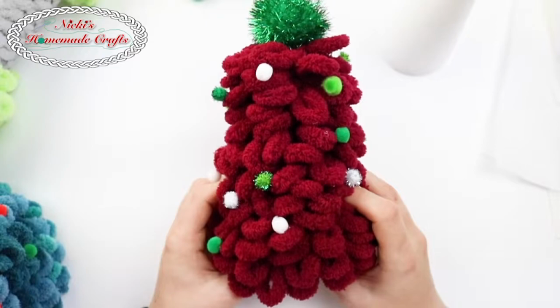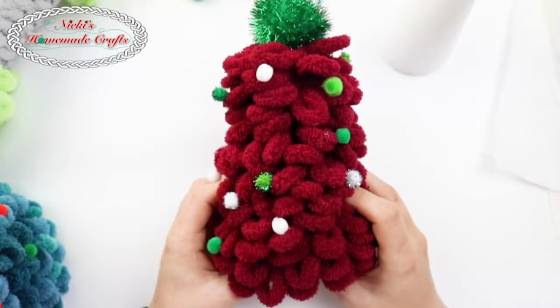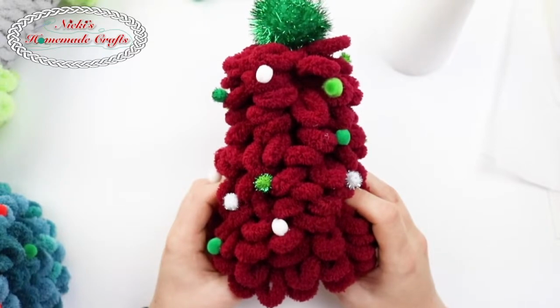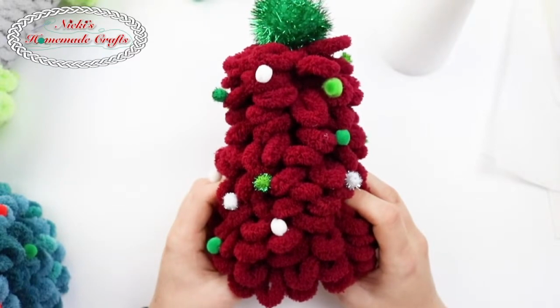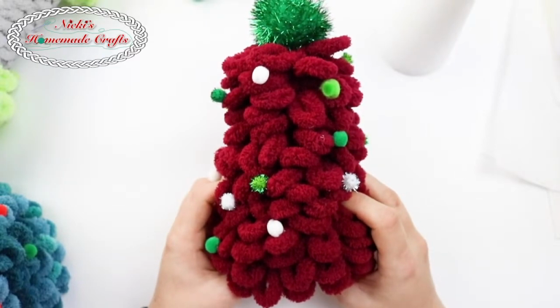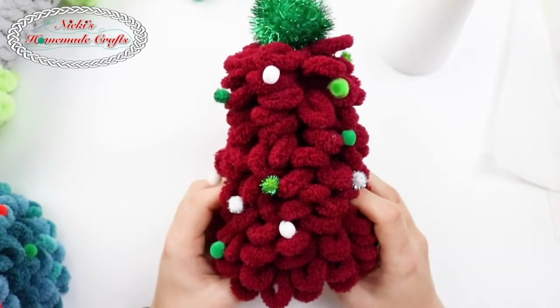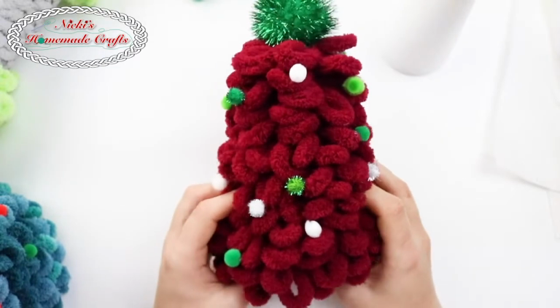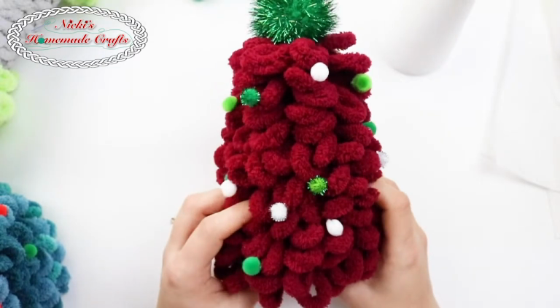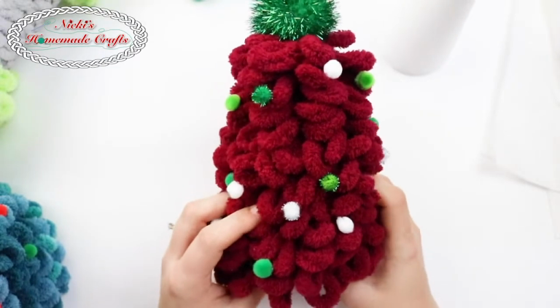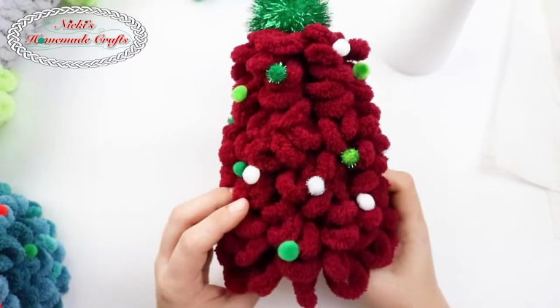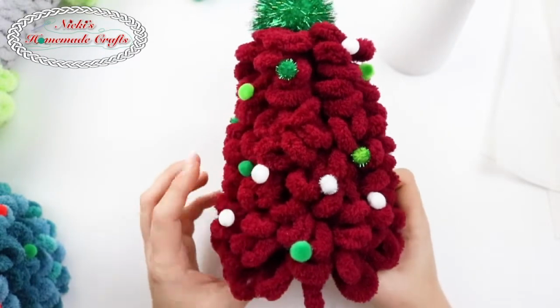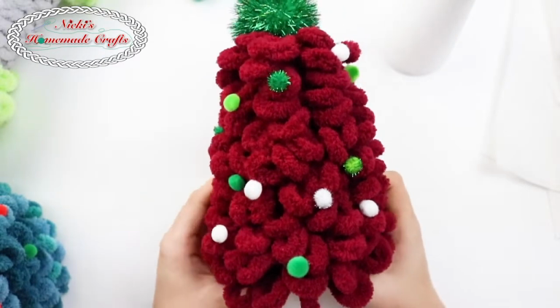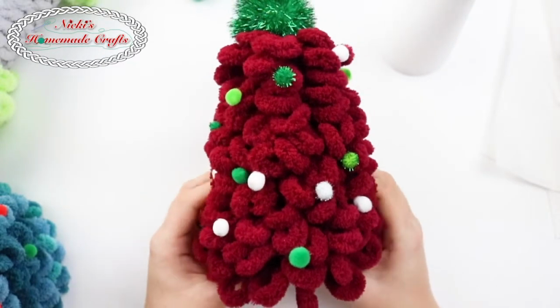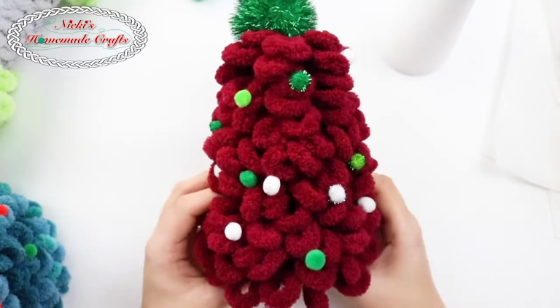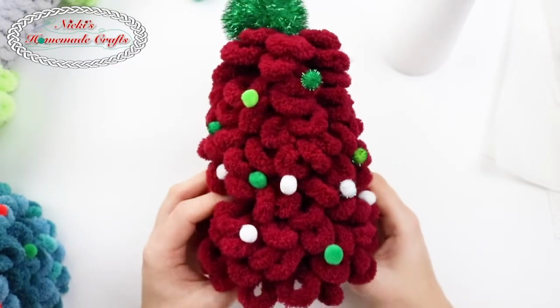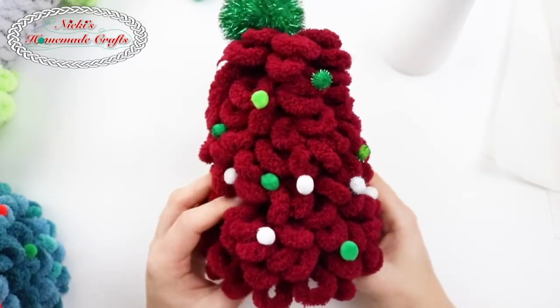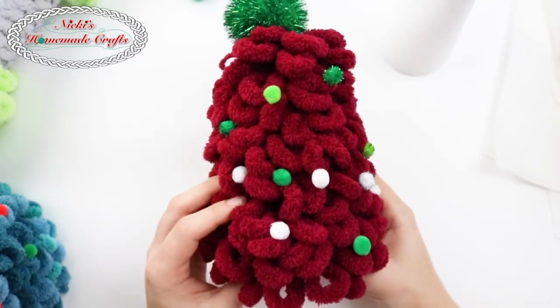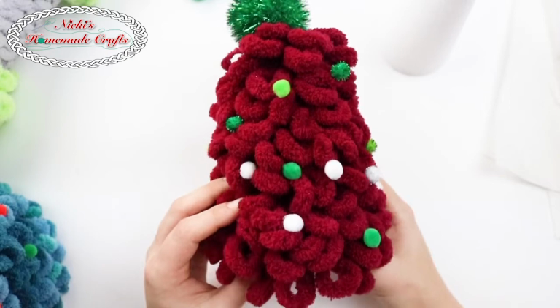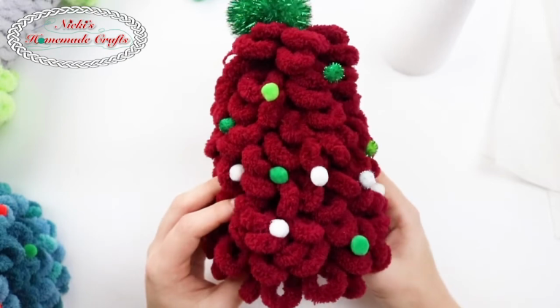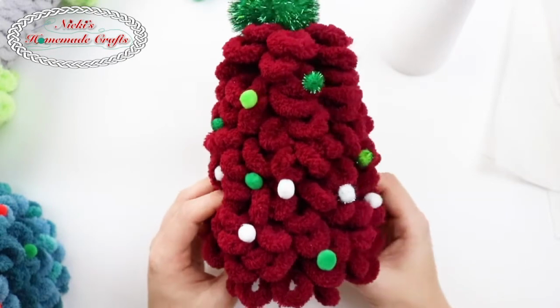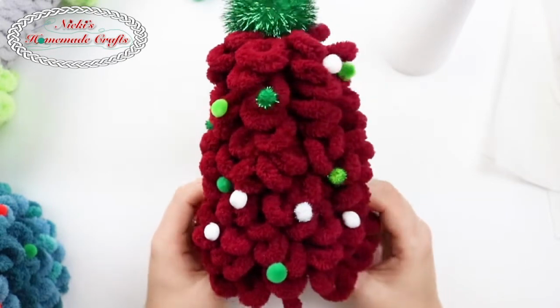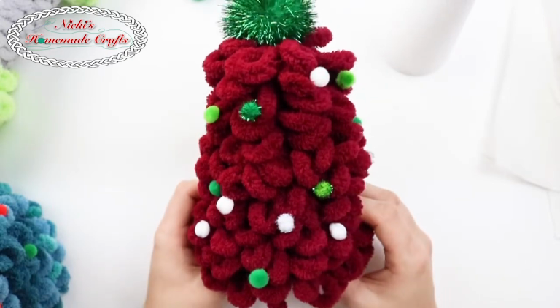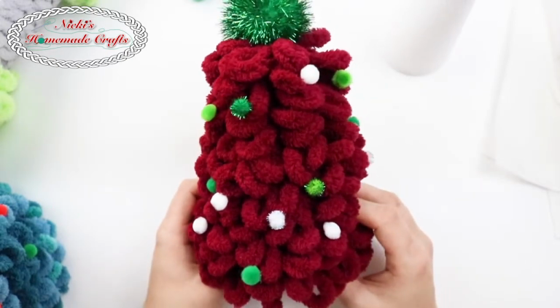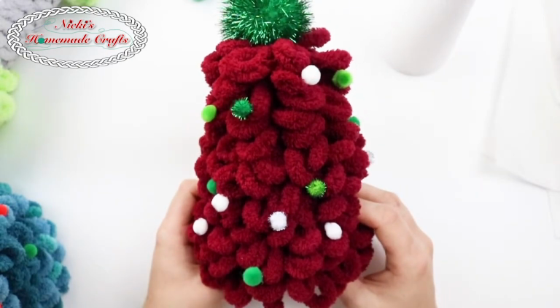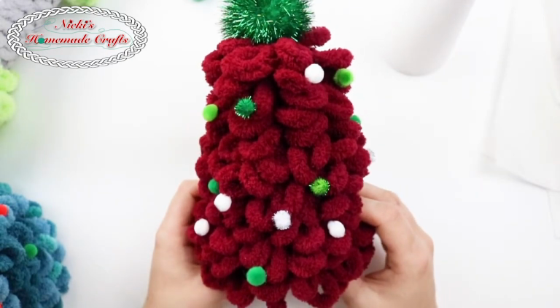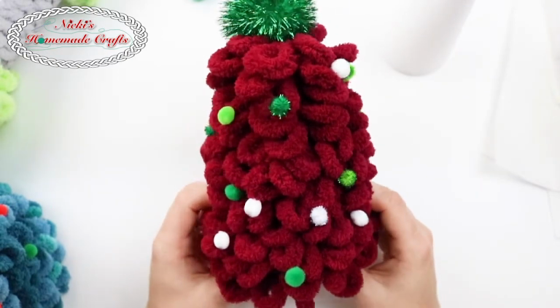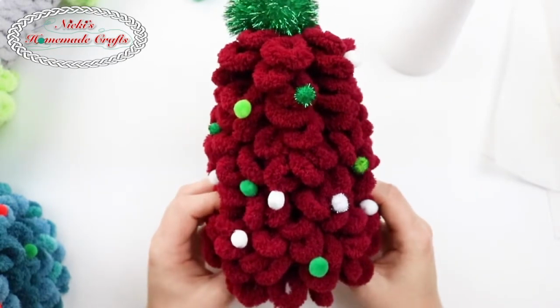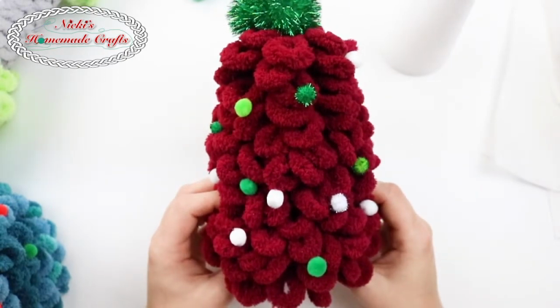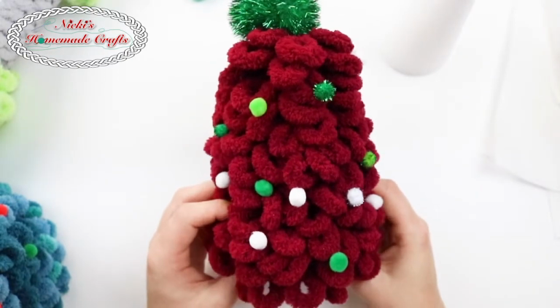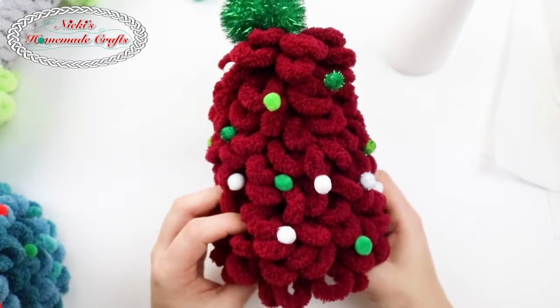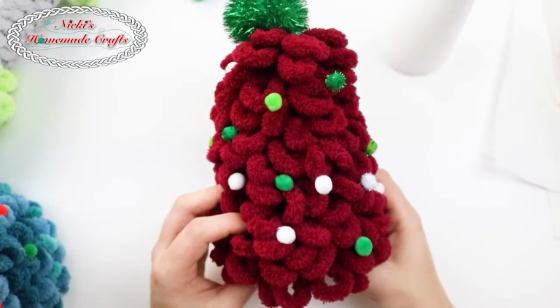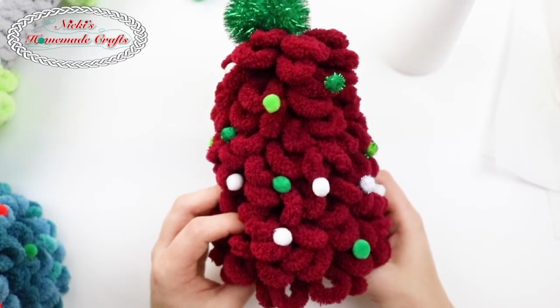Hi guys, it's Nikkie, creator of Nikkie's Homemade Crafts. Today I would like to teach you how to make this cute and adorable little Christmas tree that I made out of loop yarn.